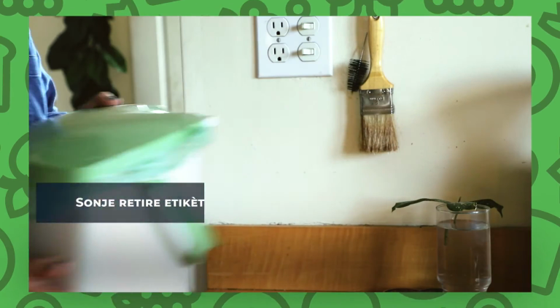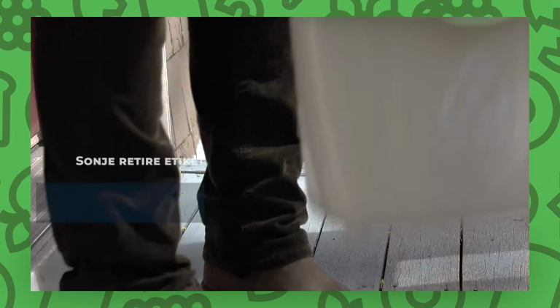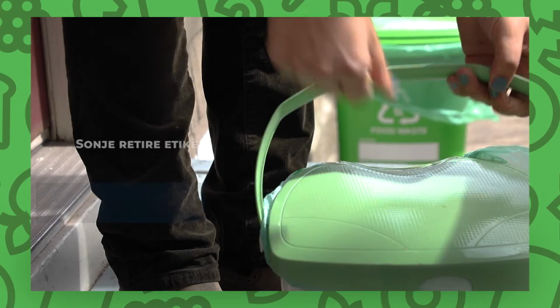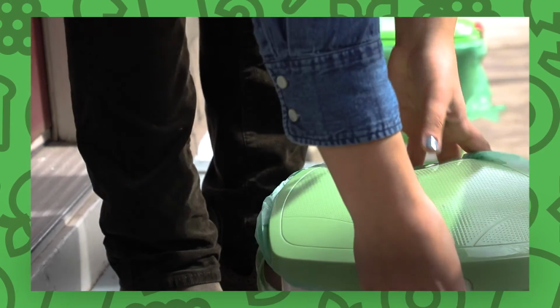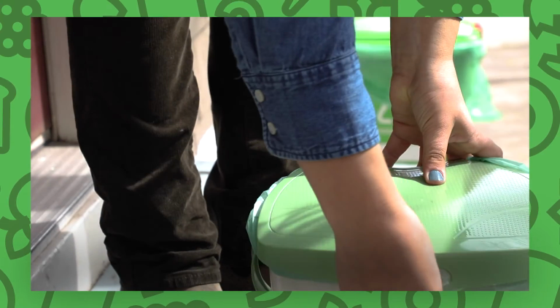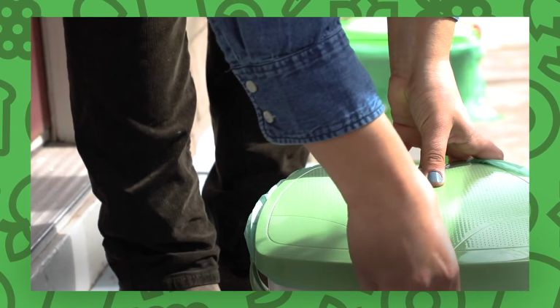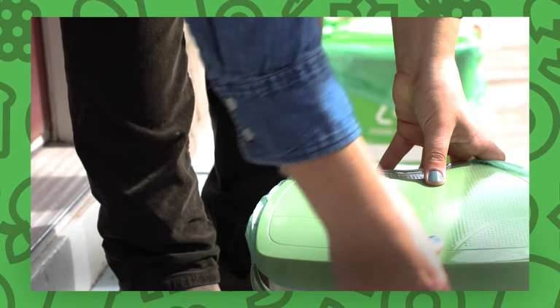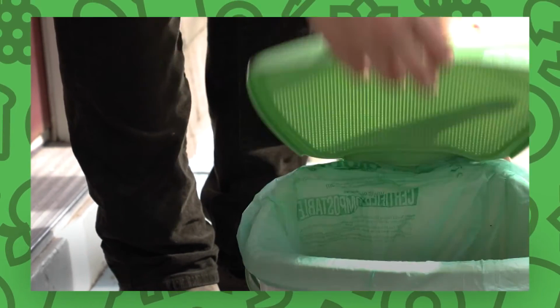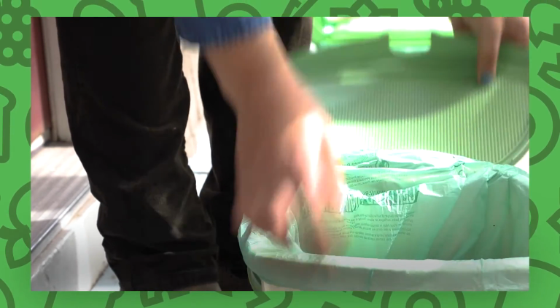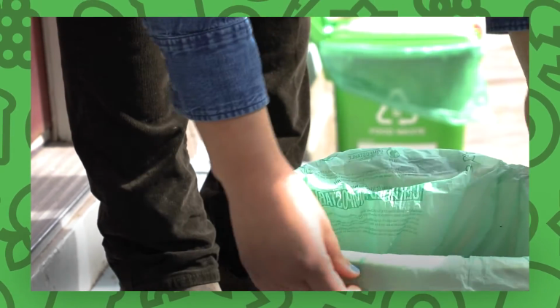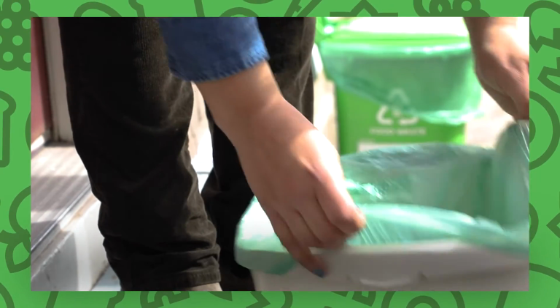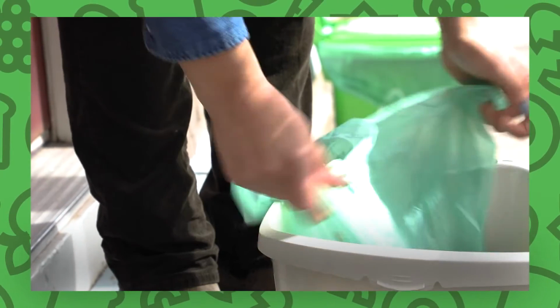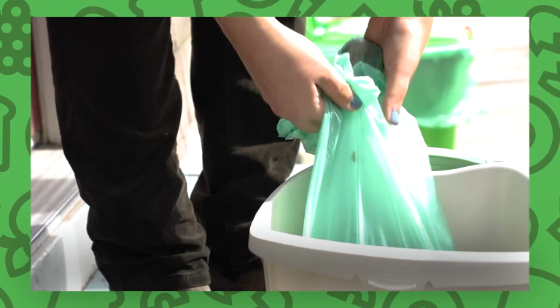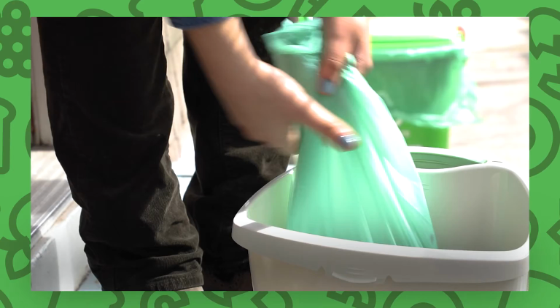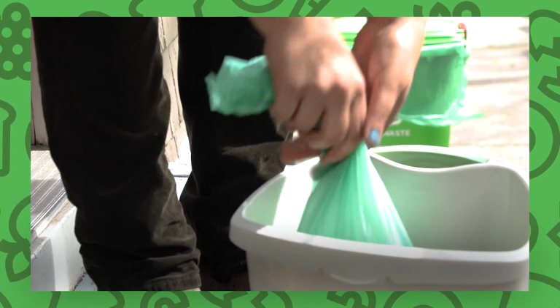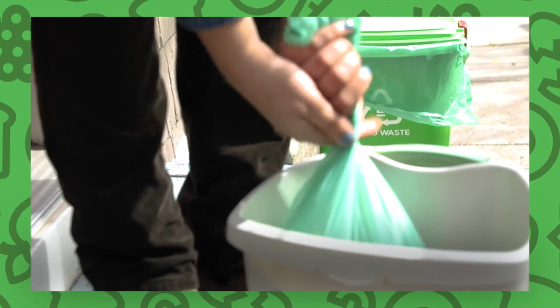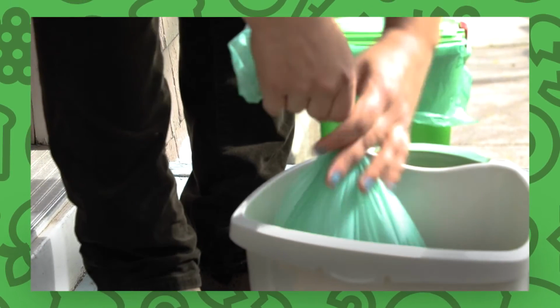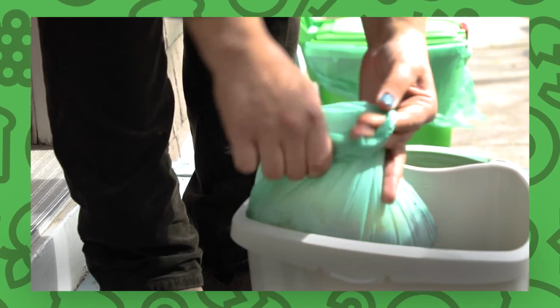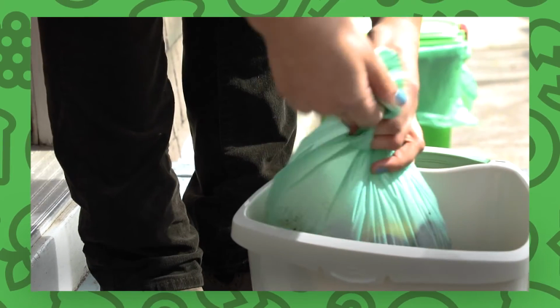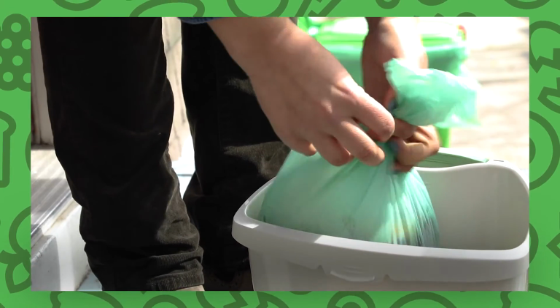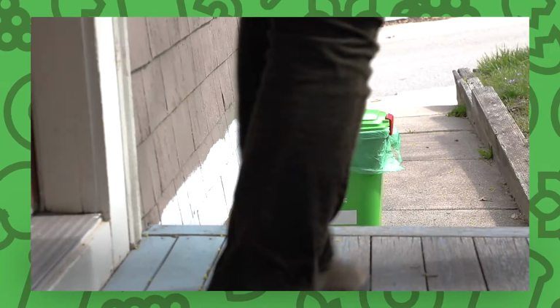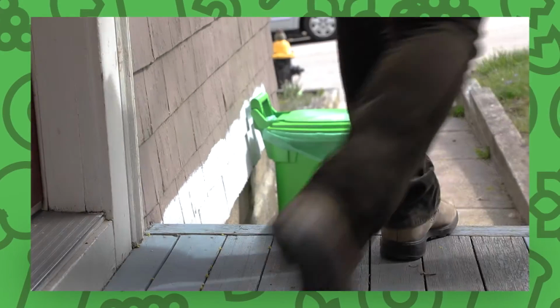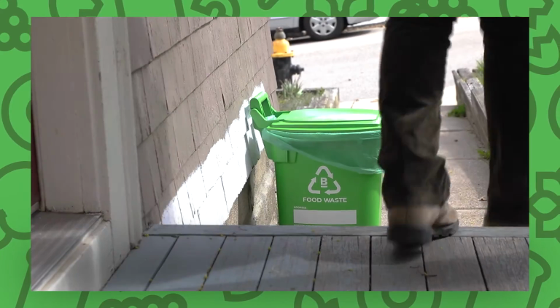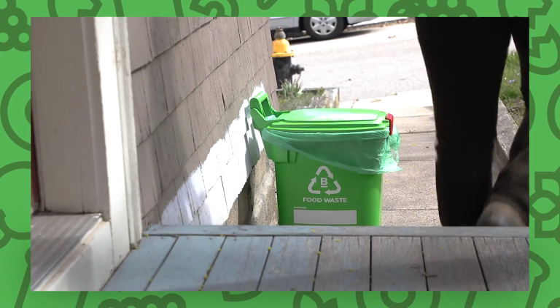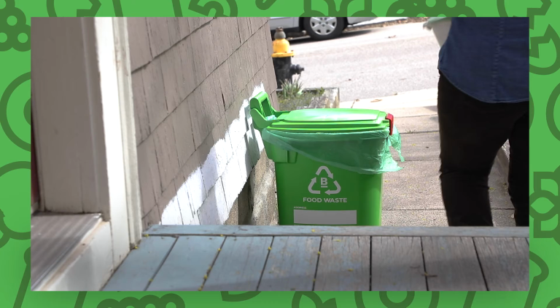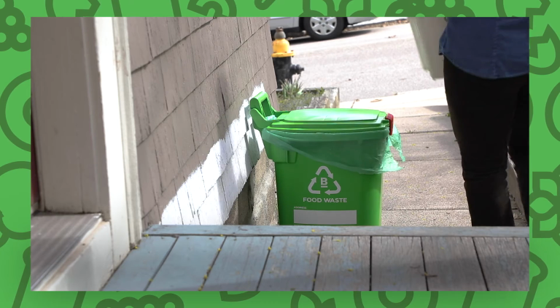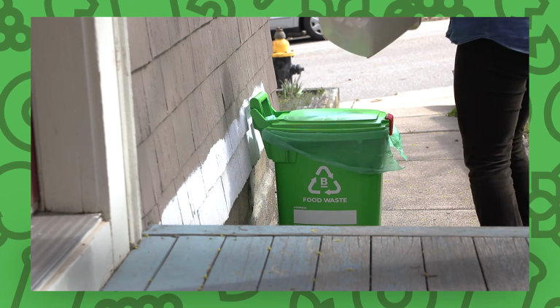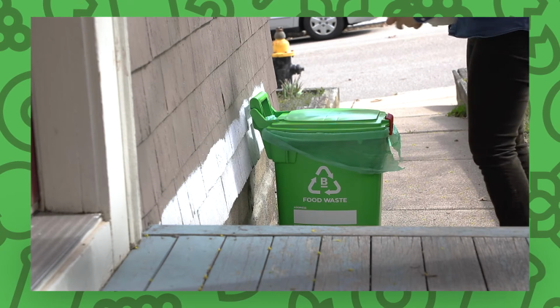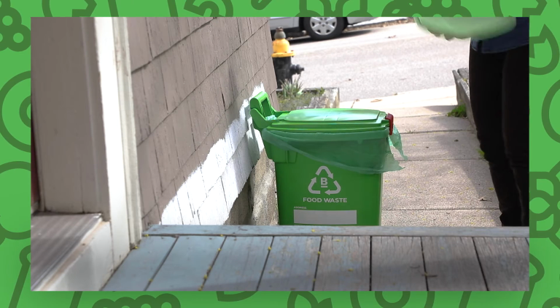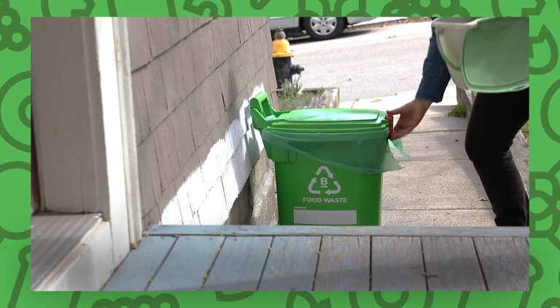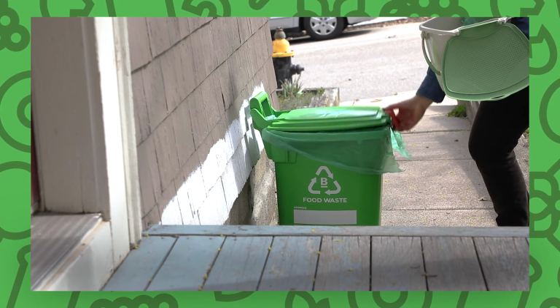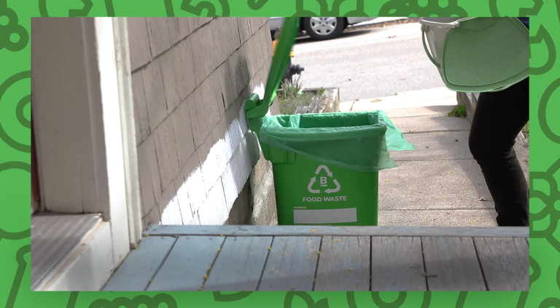Bring your food scraps outside to your curbside bin every day and be sure to clean your kitchen container regularly. When you bring your curbside bin out for collection, place it on the sidewalk and make sure it is not blocked by other bins or trees.